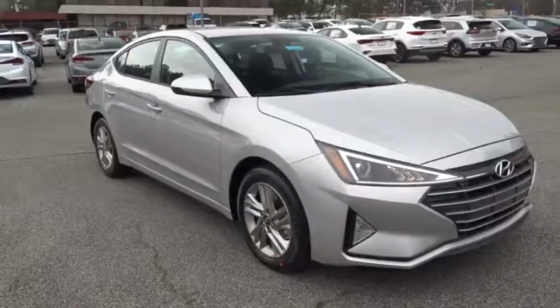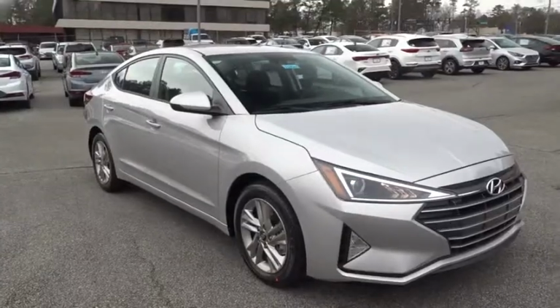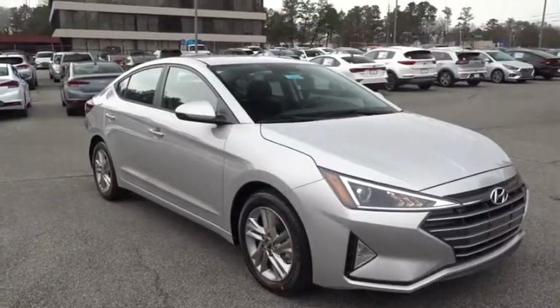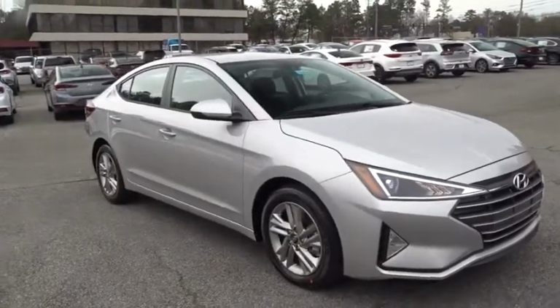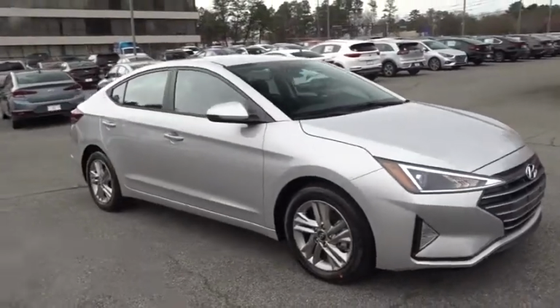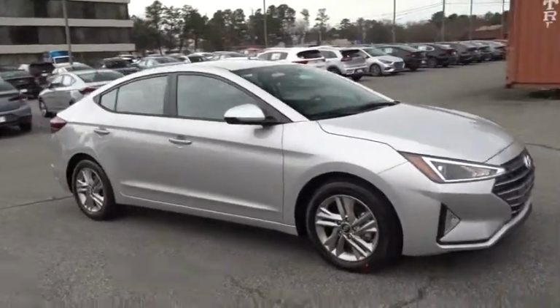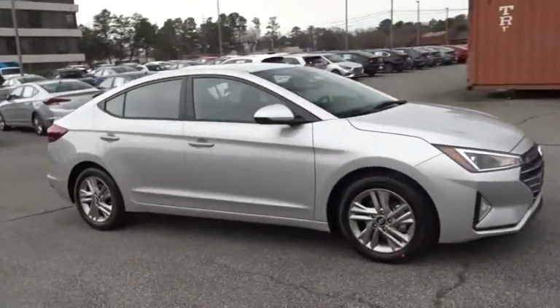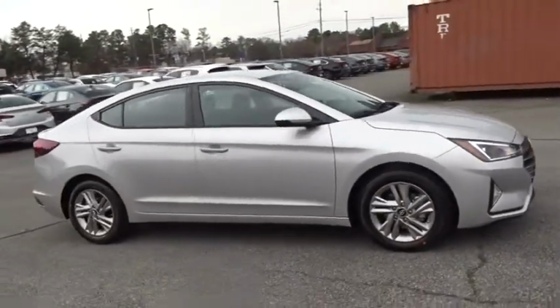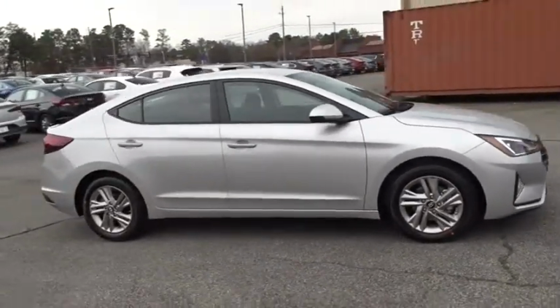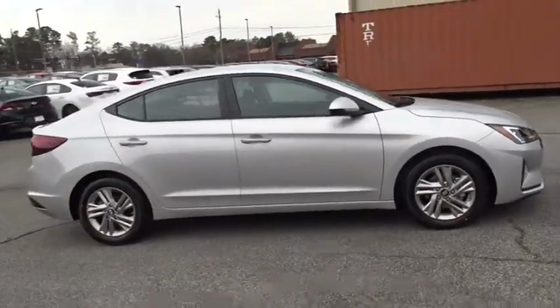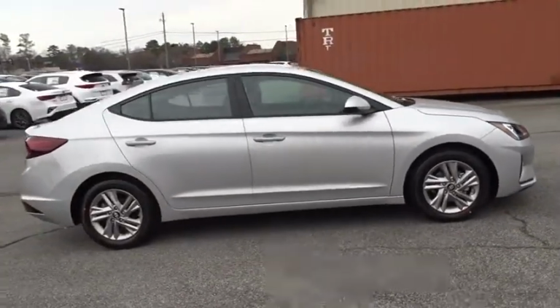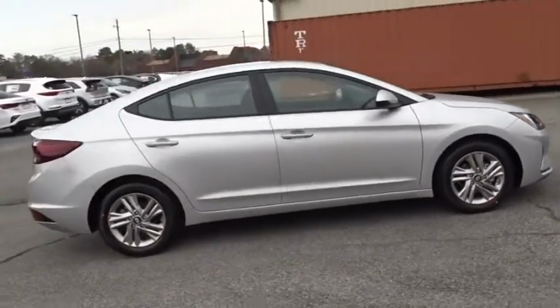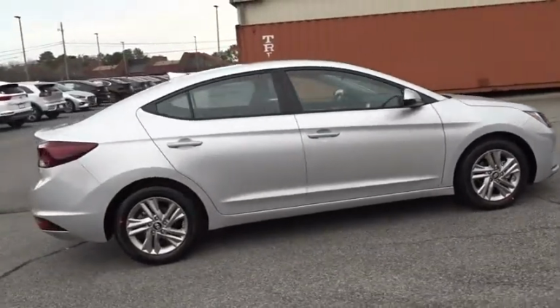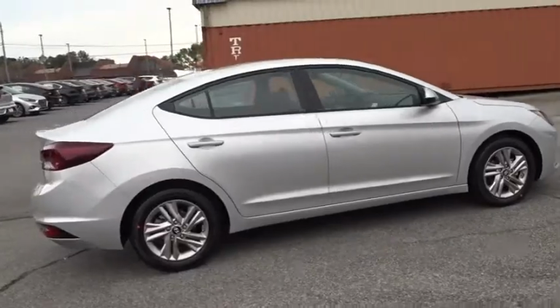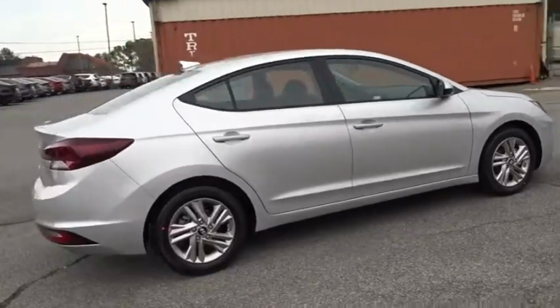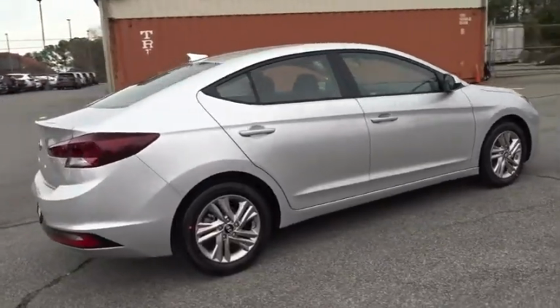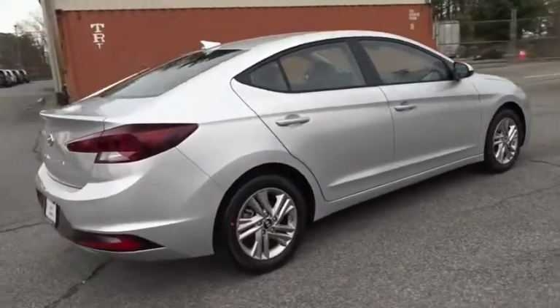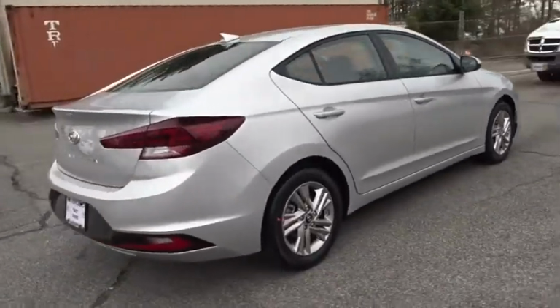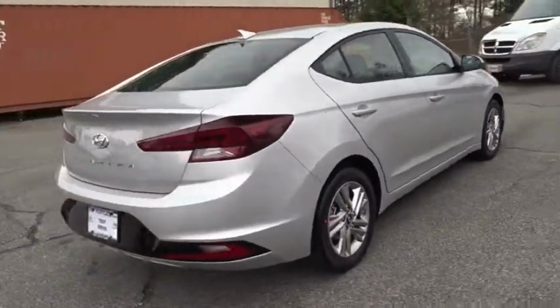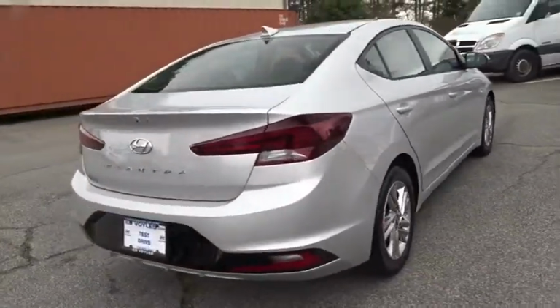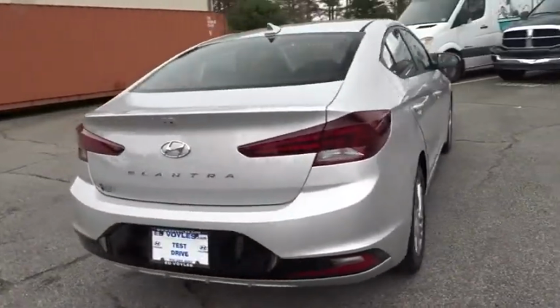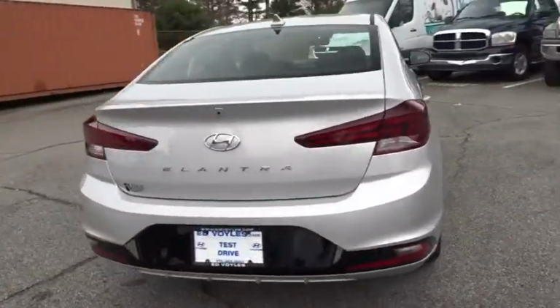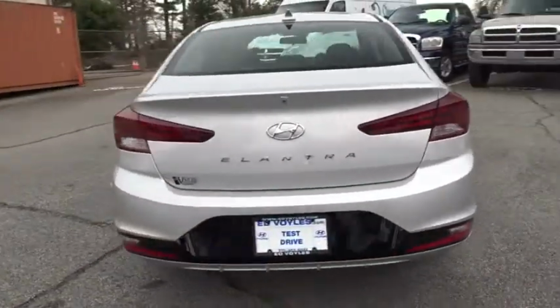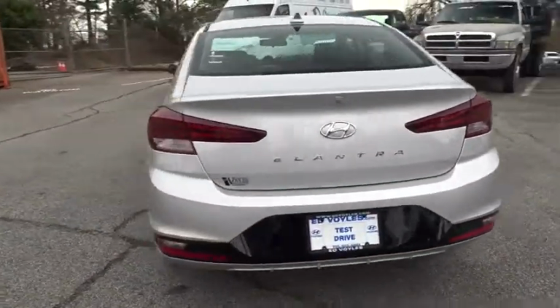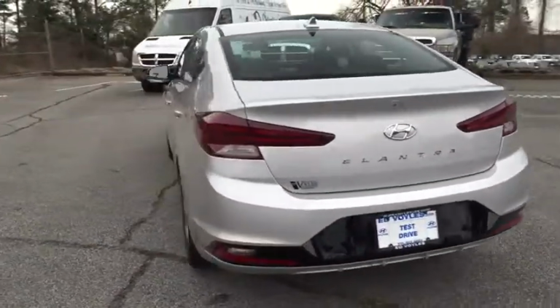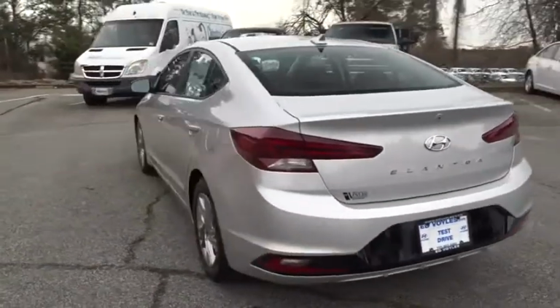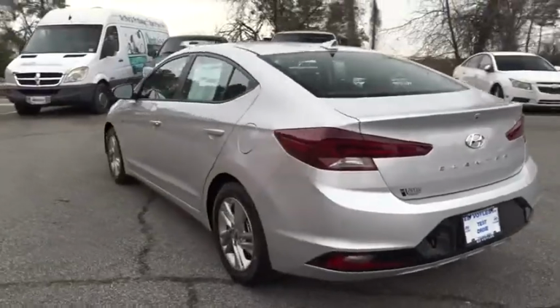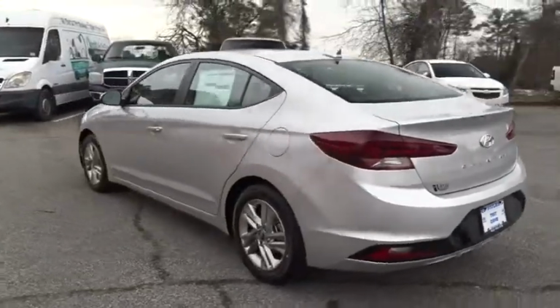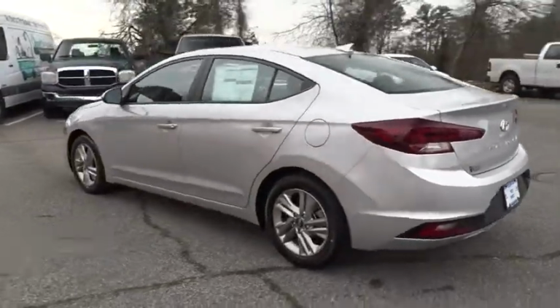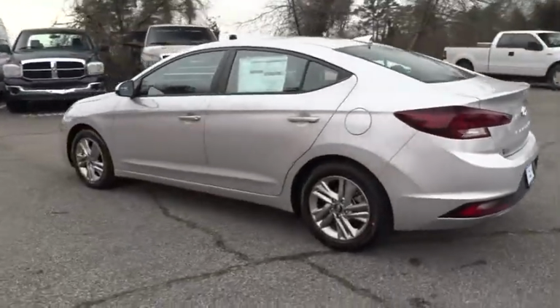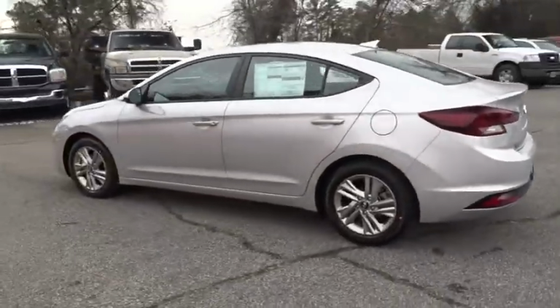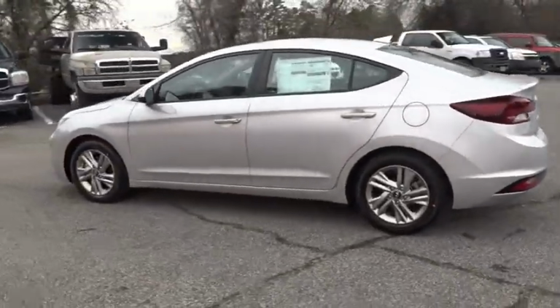2019 Hyundai Elantra. The Elantra boasts the most interior room in its class and gets an exceptional 35 mpg. With its luxurious standard features, the Elantra is an easy choice.